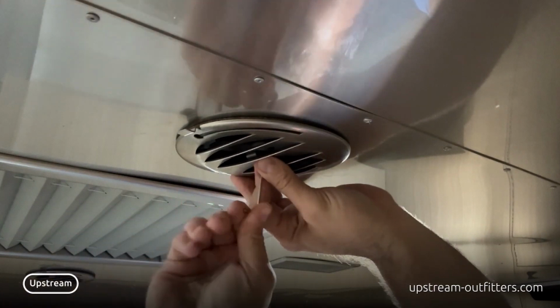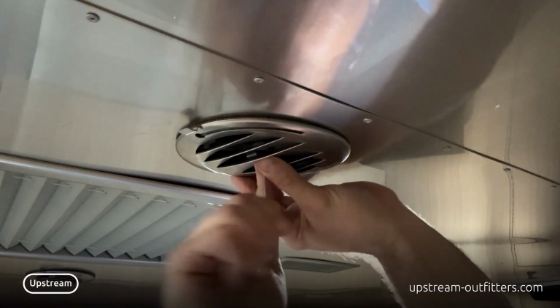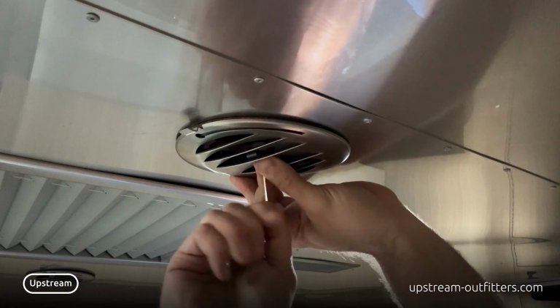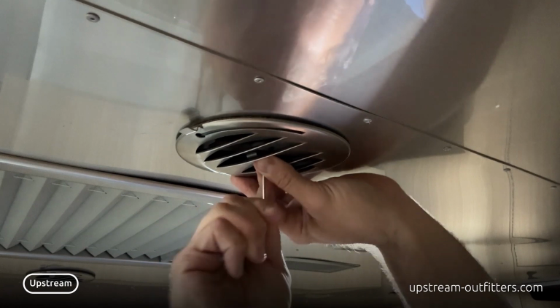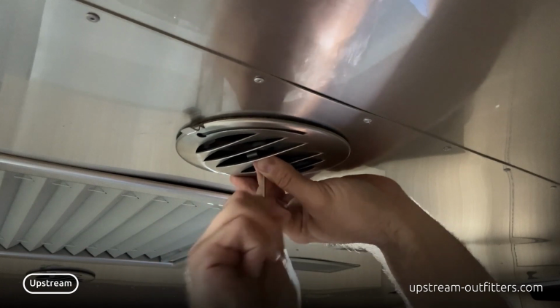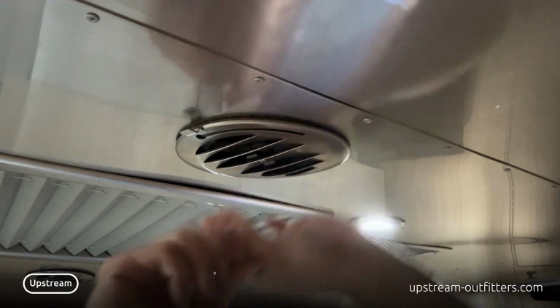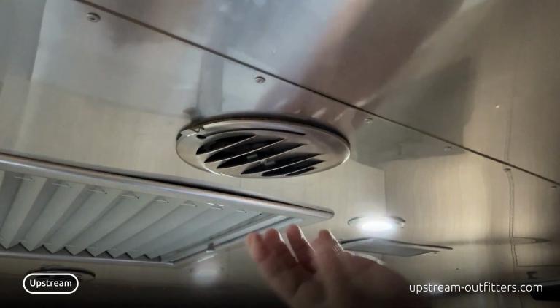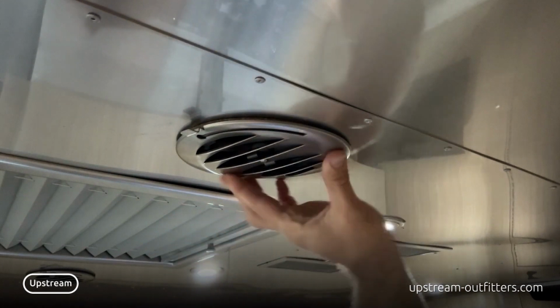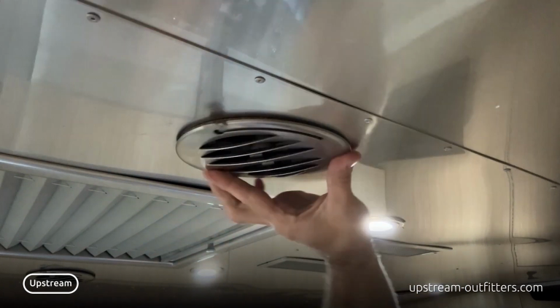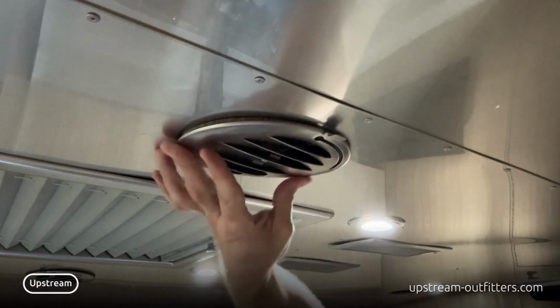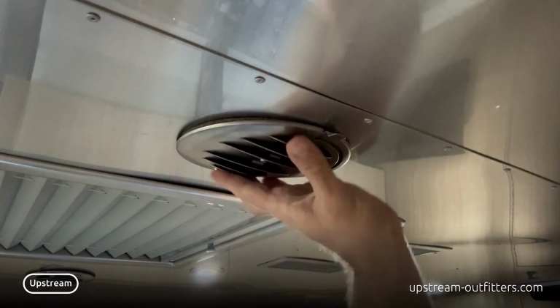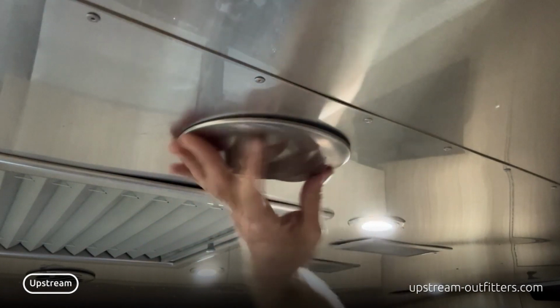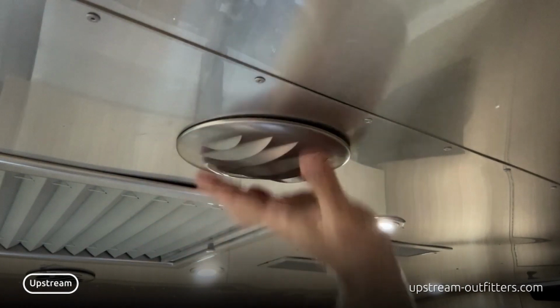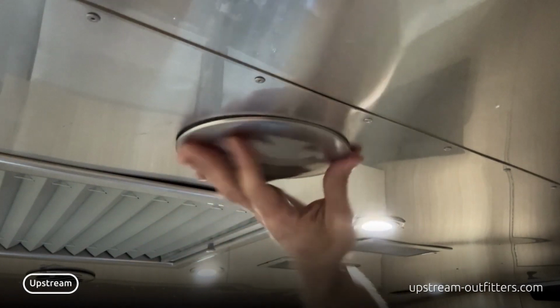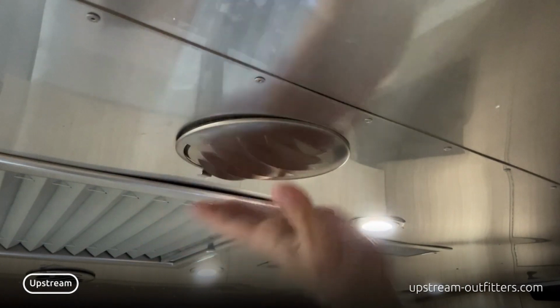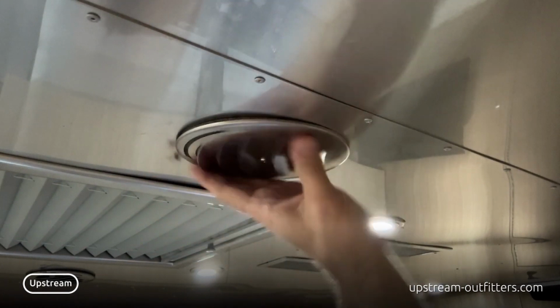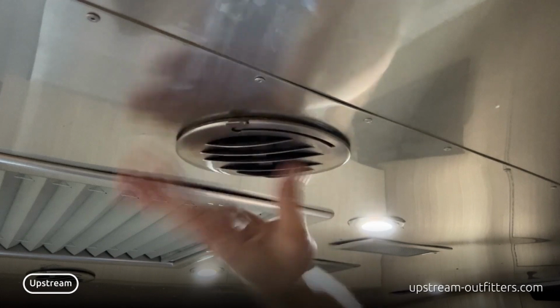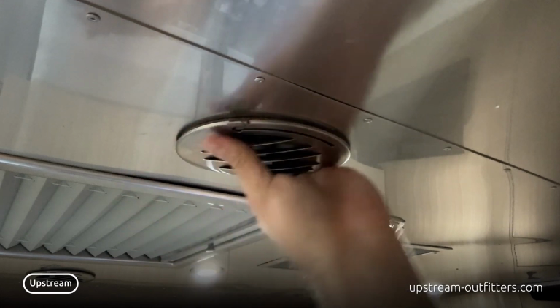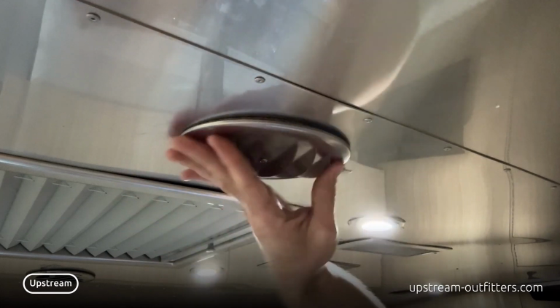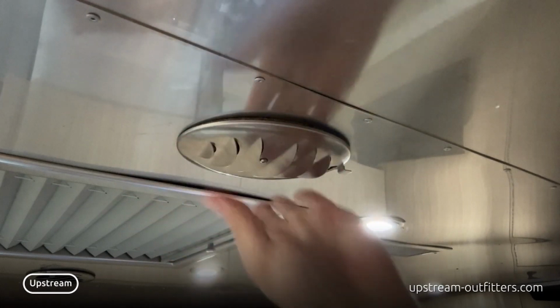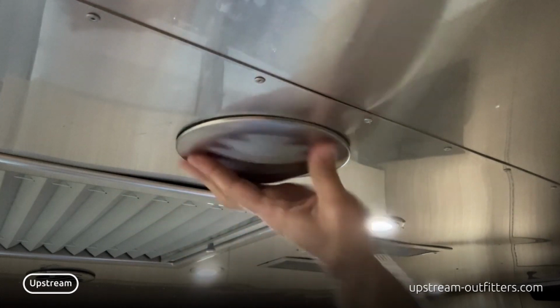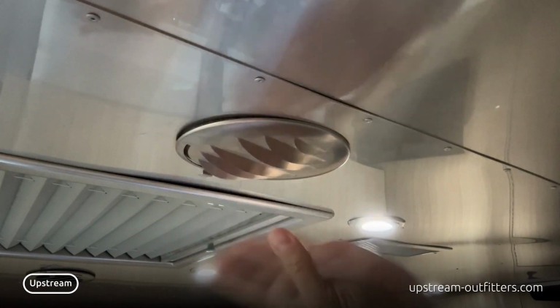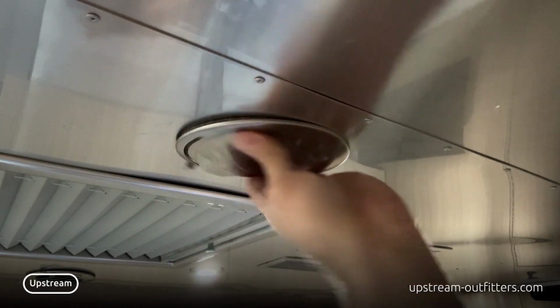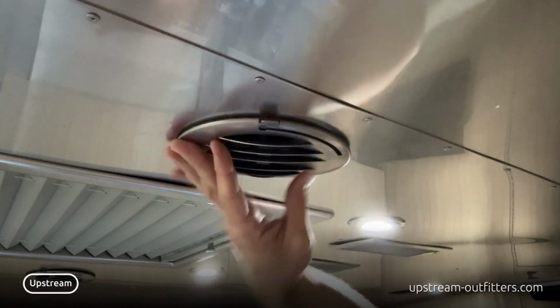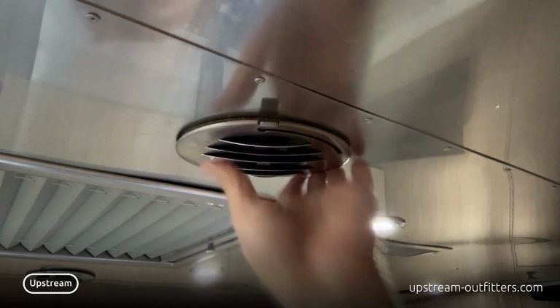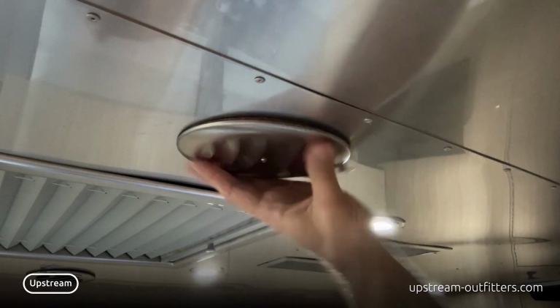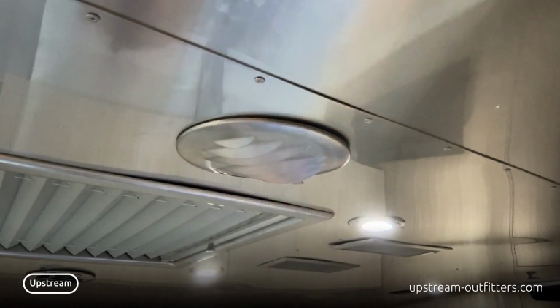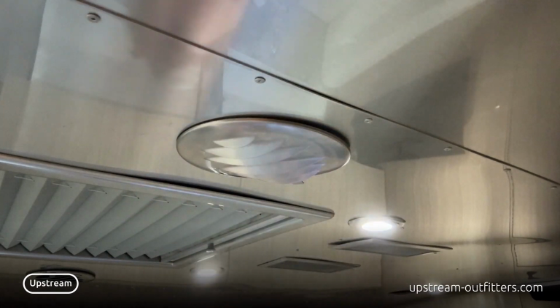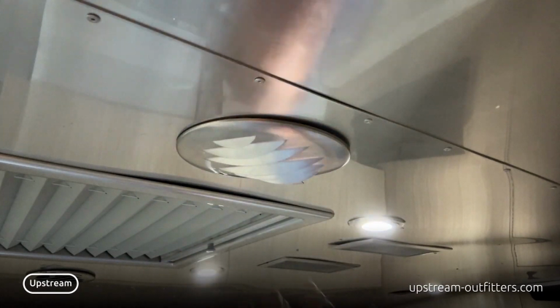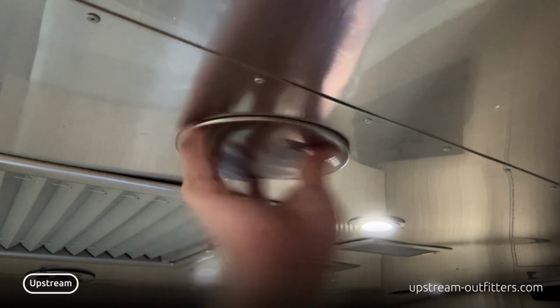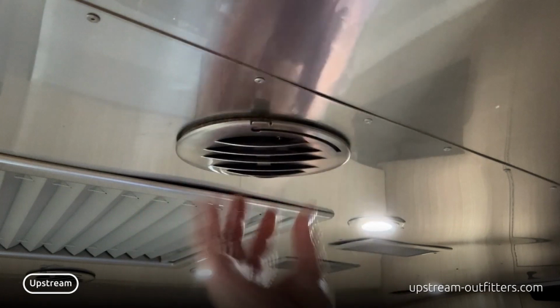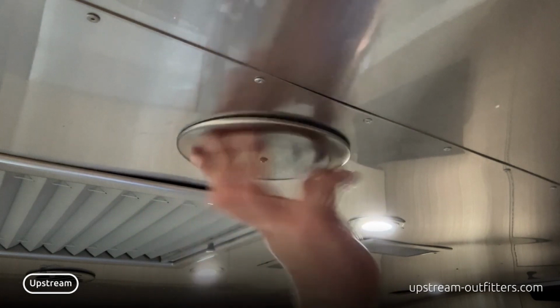Clockwise closes the damper. You've got a bunch of turns, so there's a lot of variability in how much you open or close it.